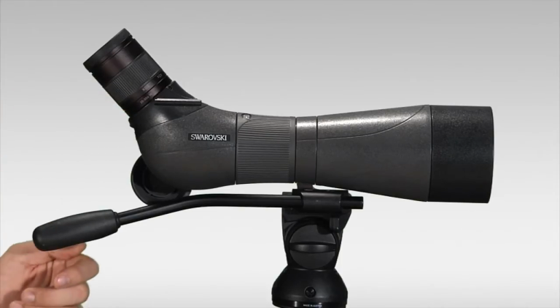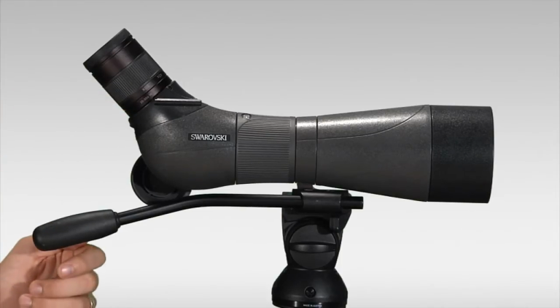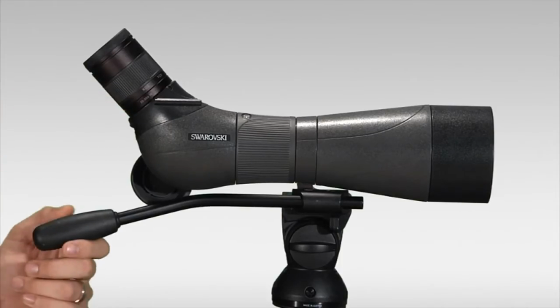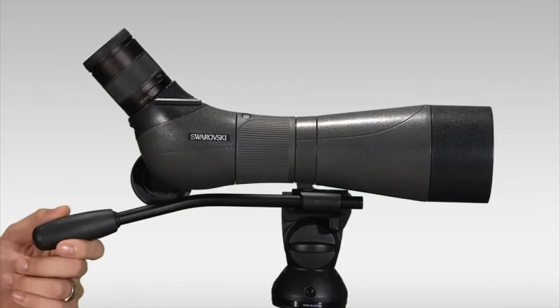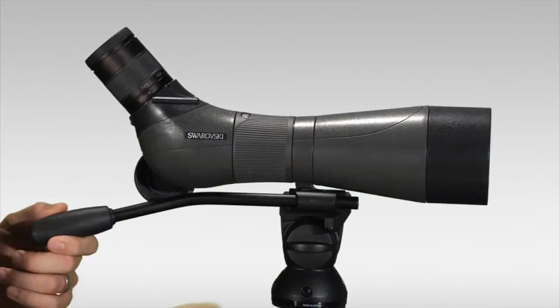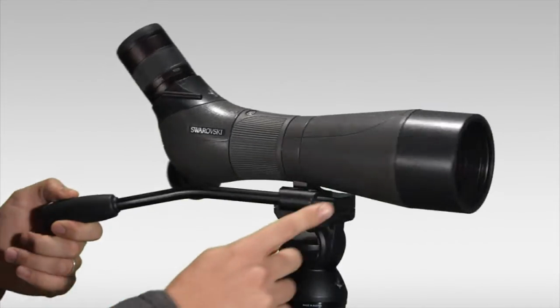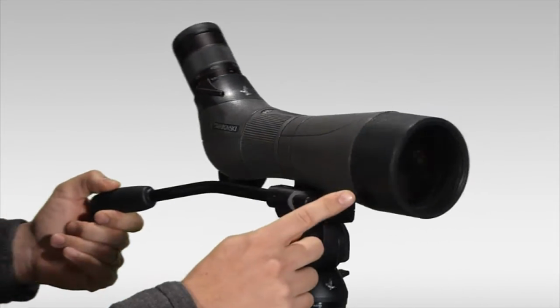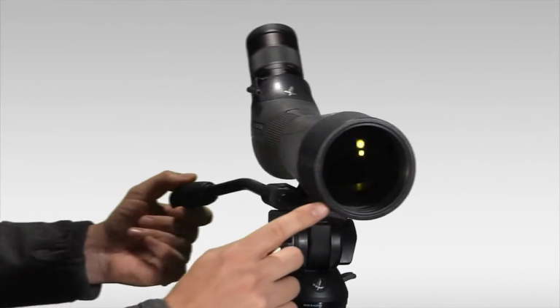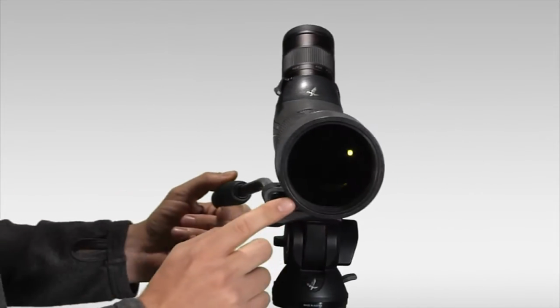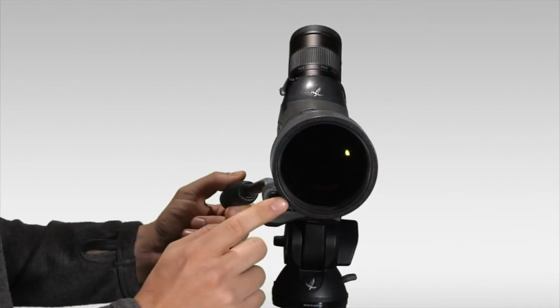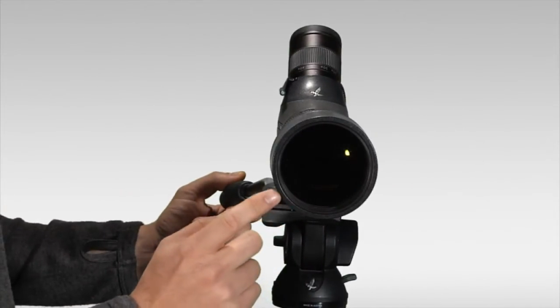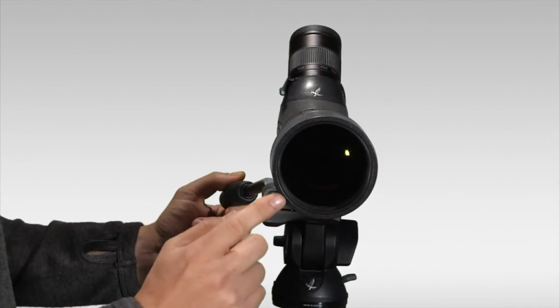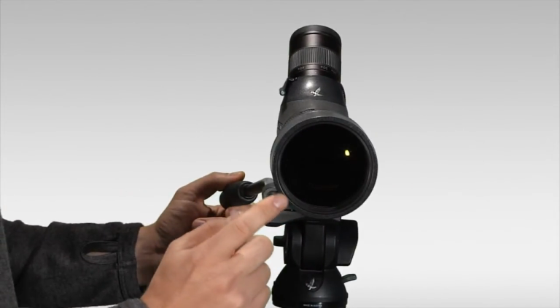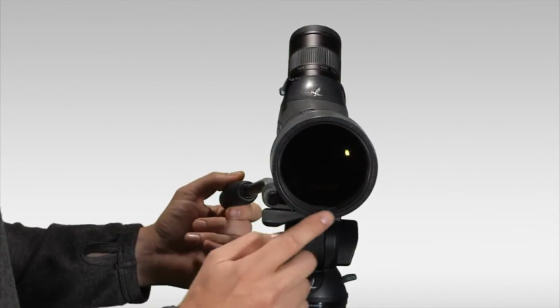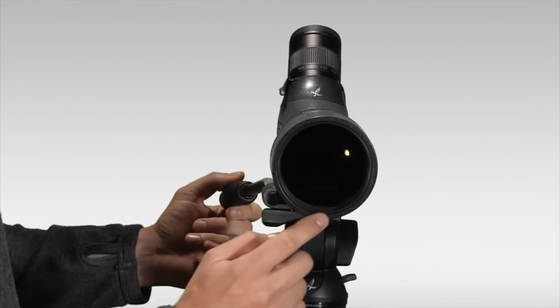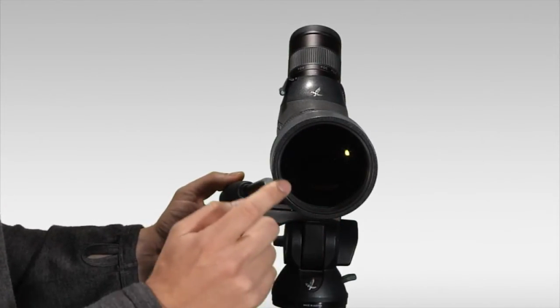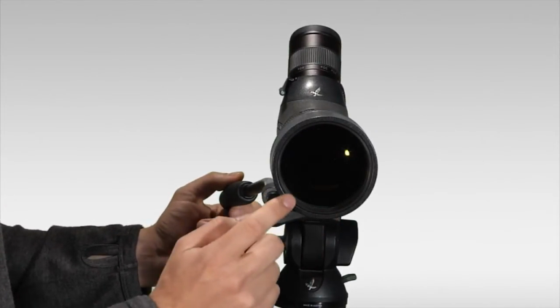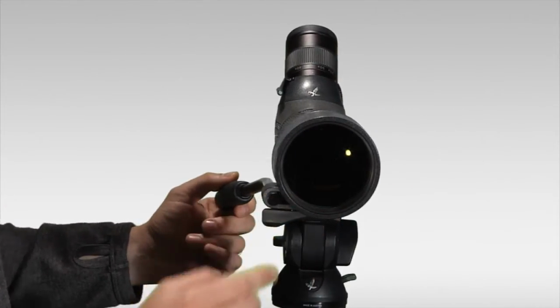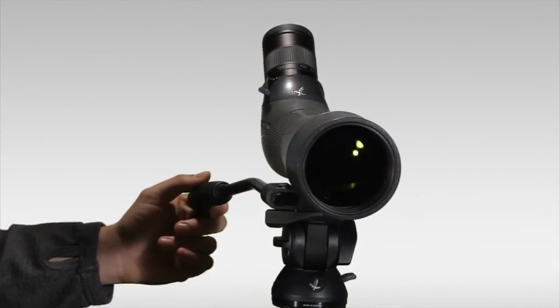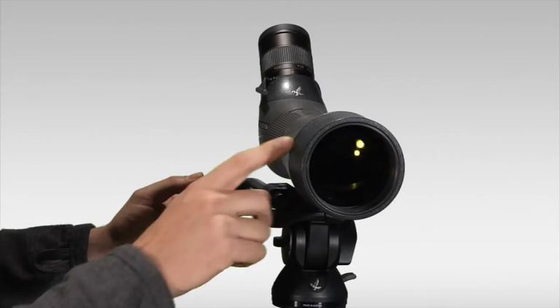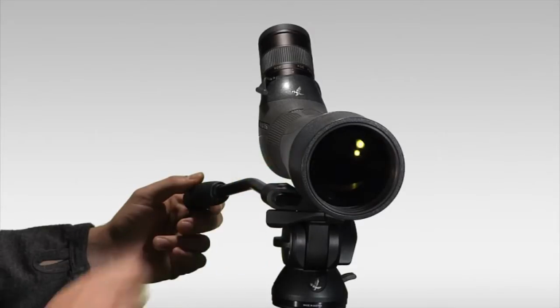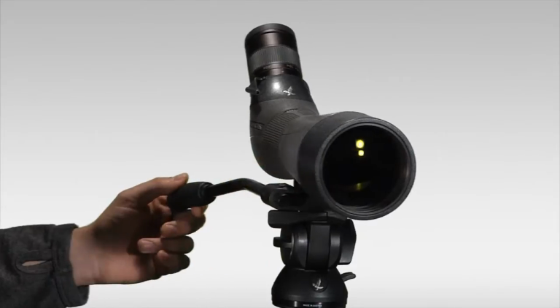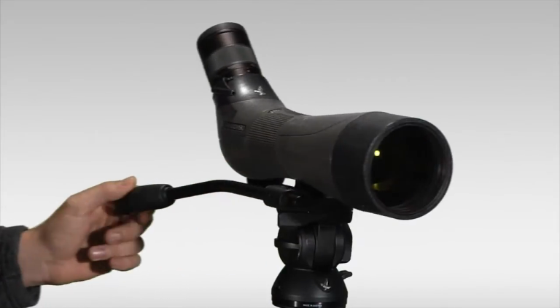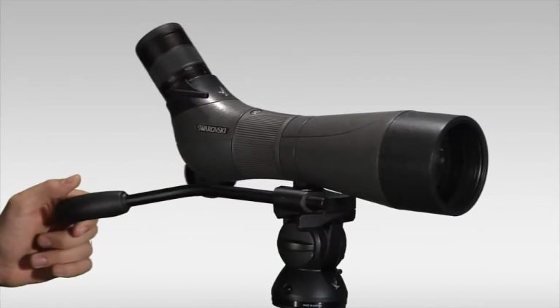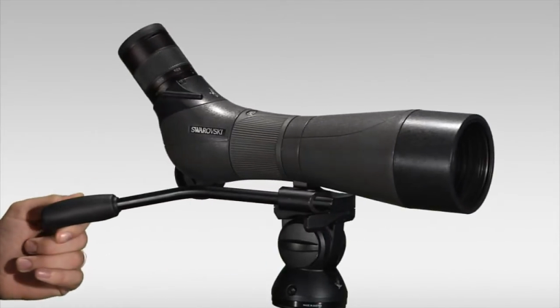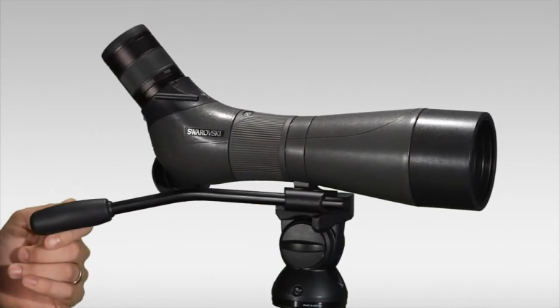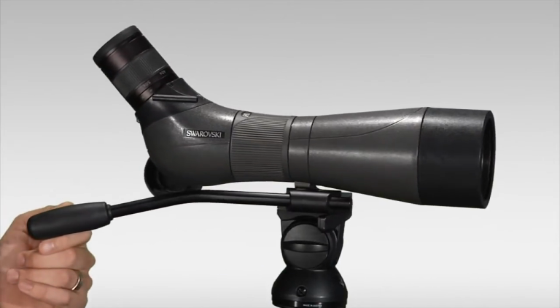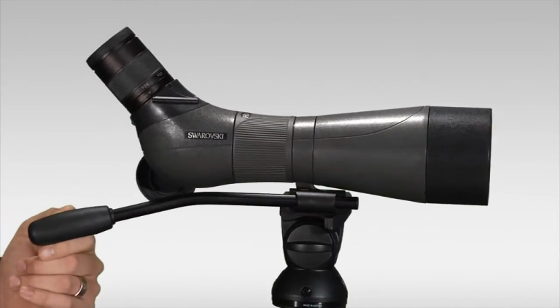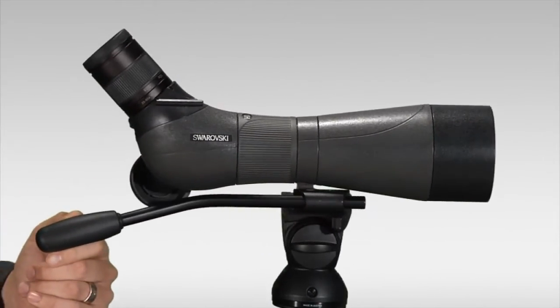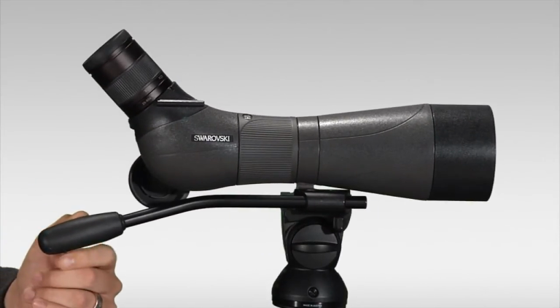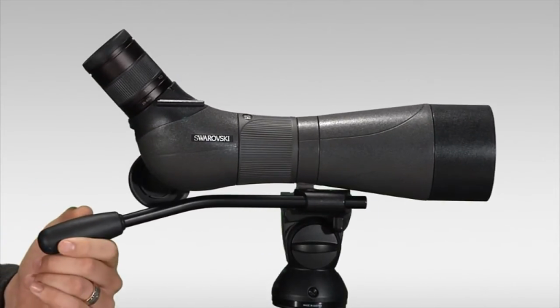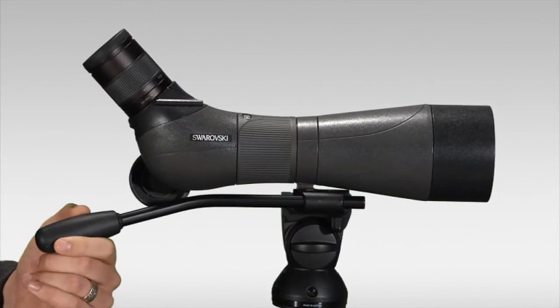Another option you have is the size of the front lens on the scope. You can get the larger 80 millimeter scope, or also available as a smaller, more compact 65 millimeter version.